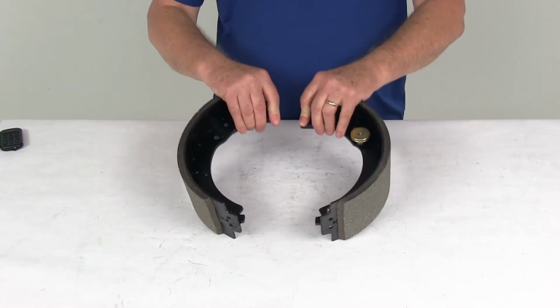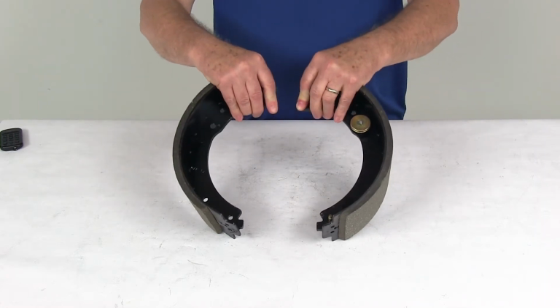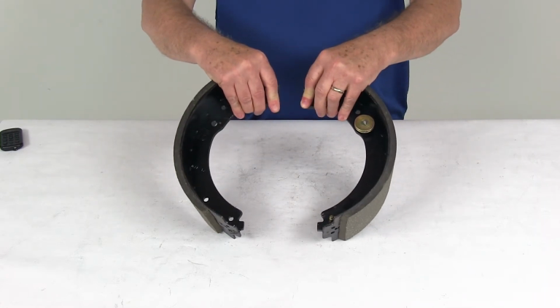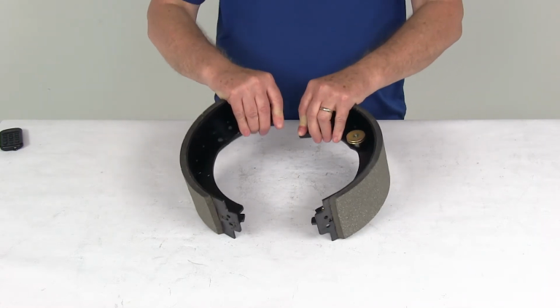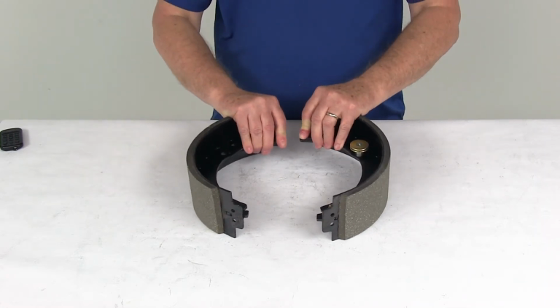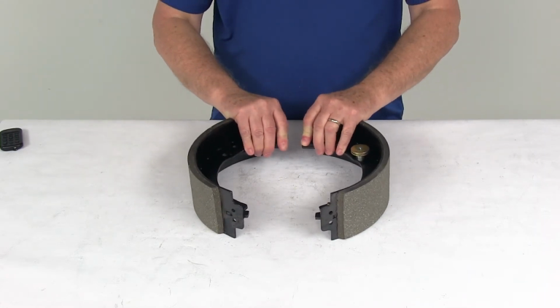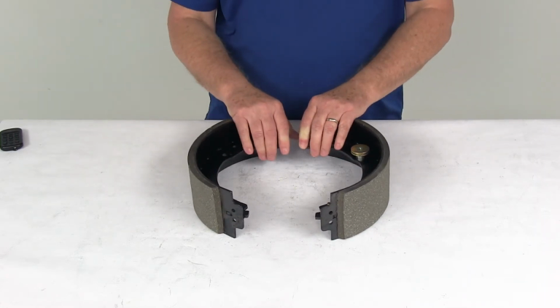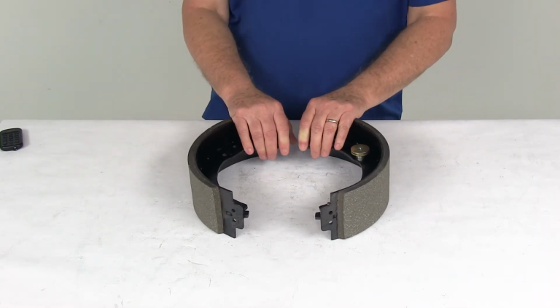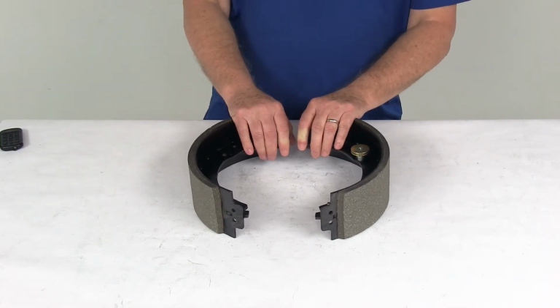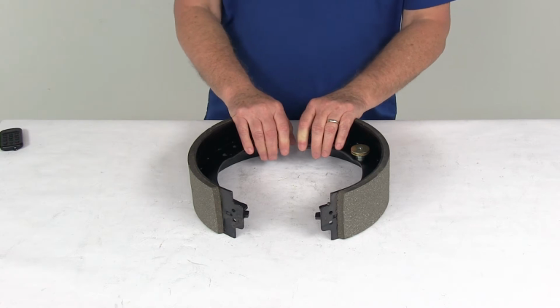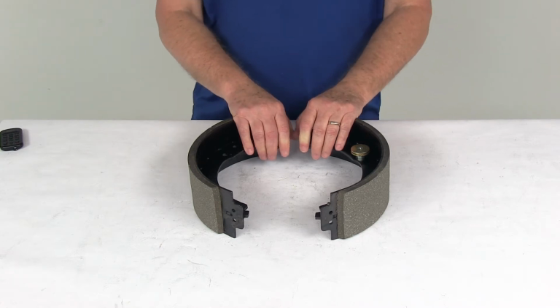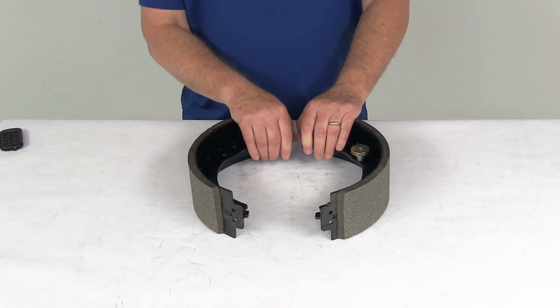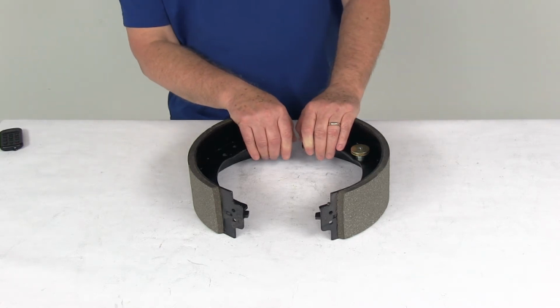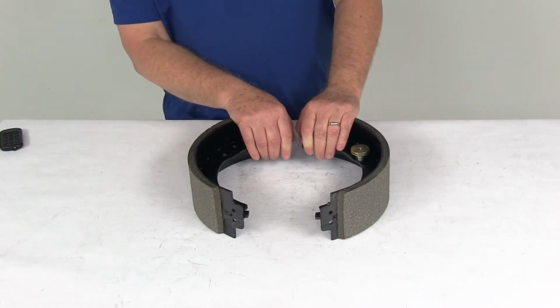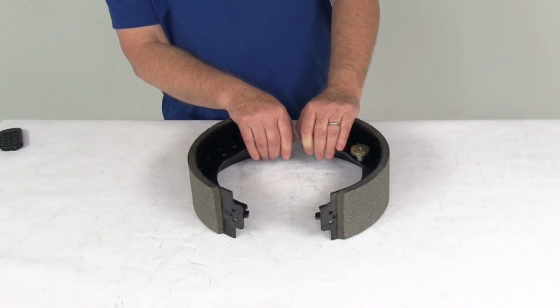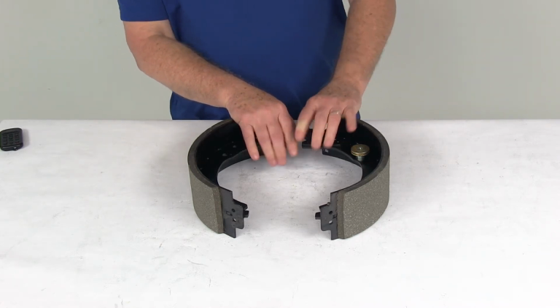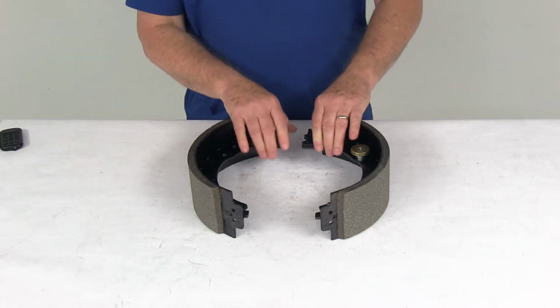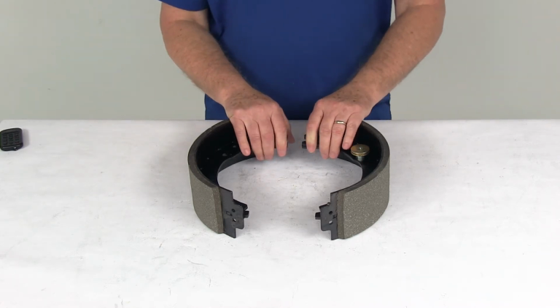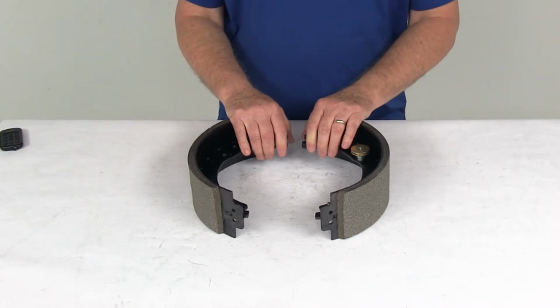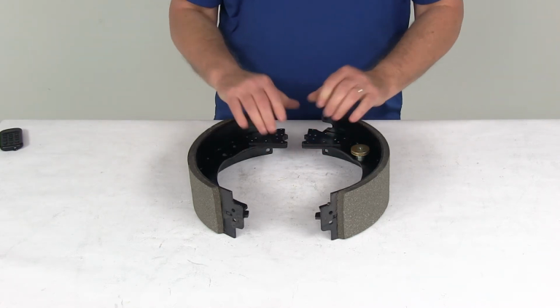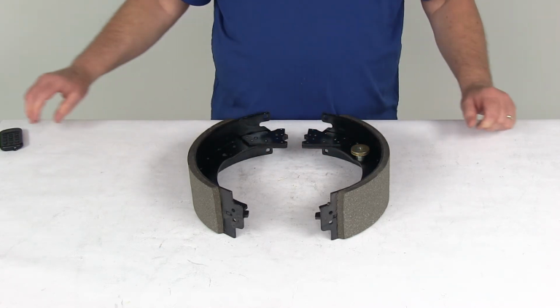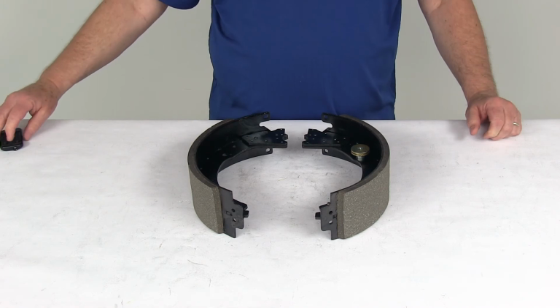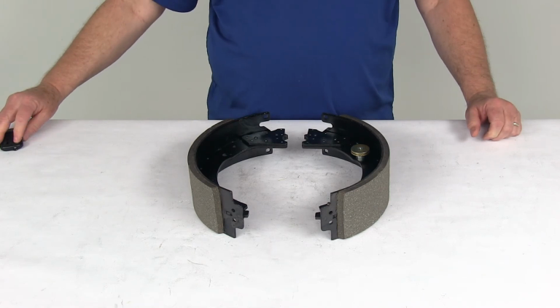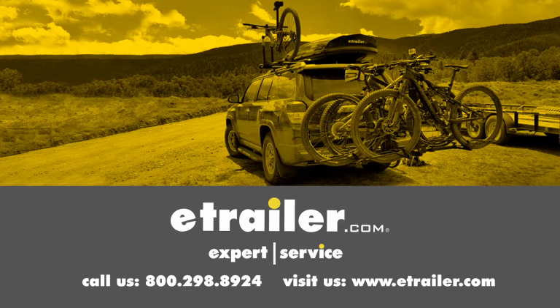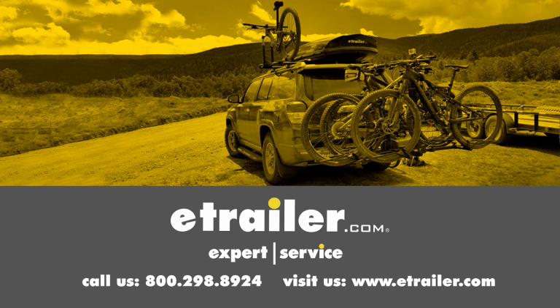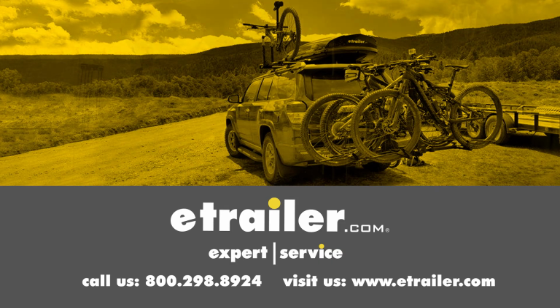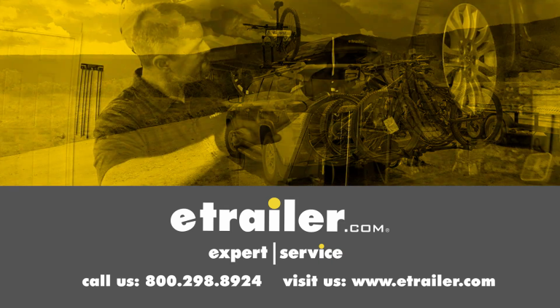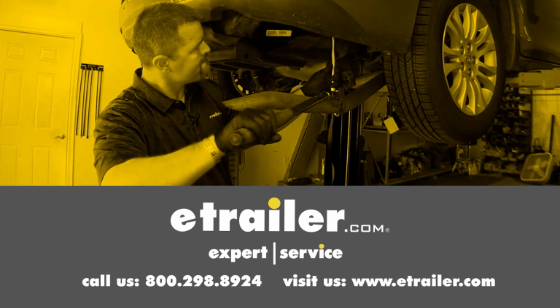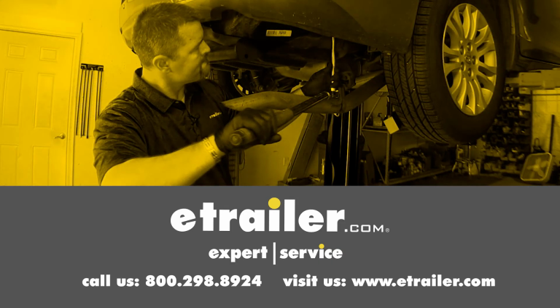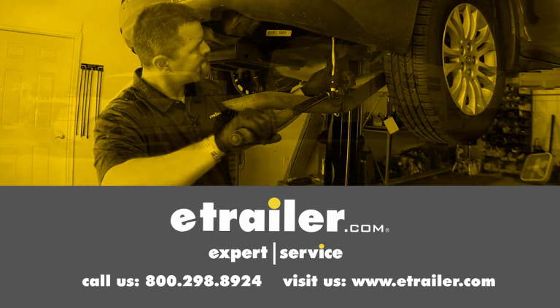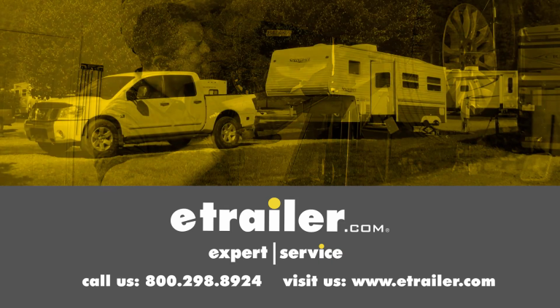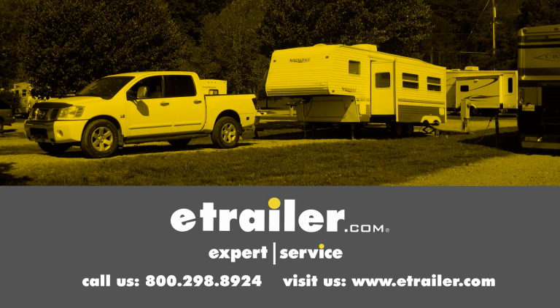That should do it for the review on the replacement trailer brake shoe and lining kit for Dexter 12 inch electric brake assemblies — this is for the left hand driver side. Click the link below to shop, learn more, or visit us at eTrailer.com.